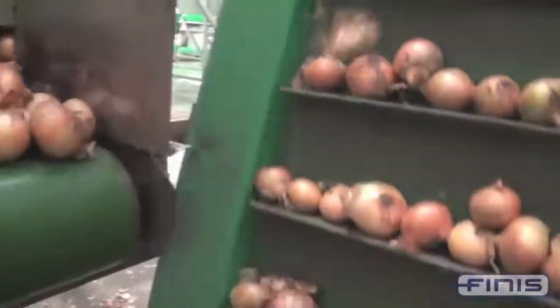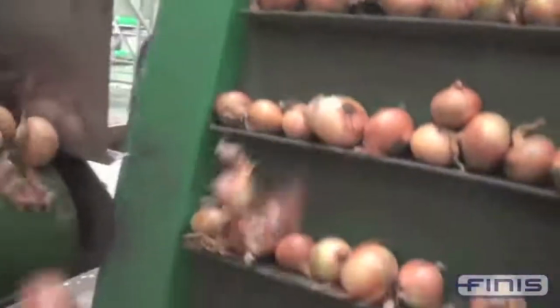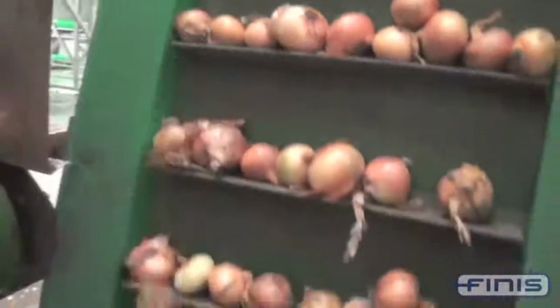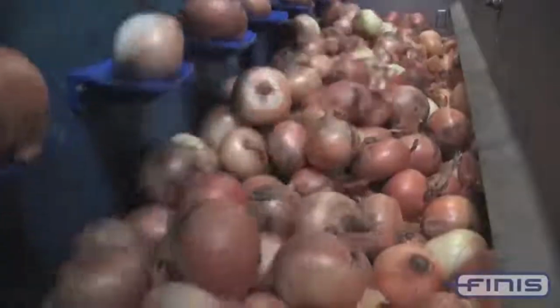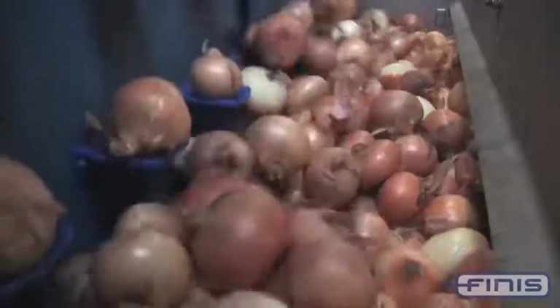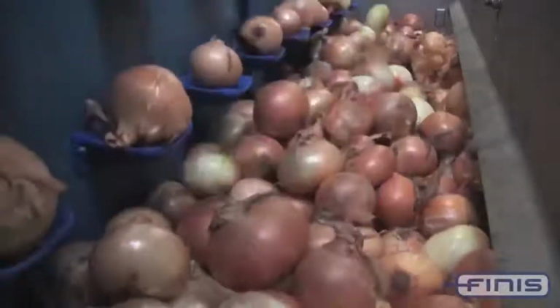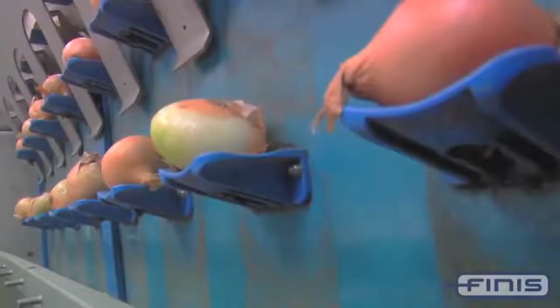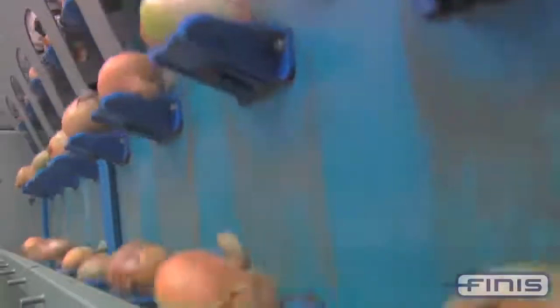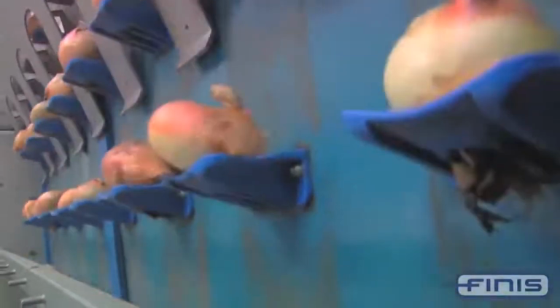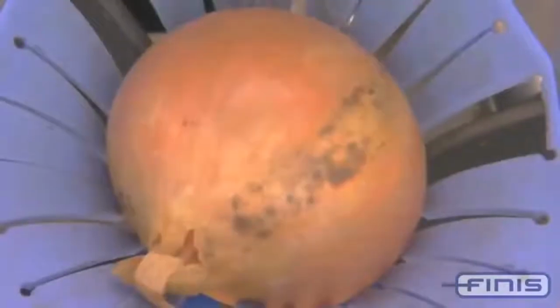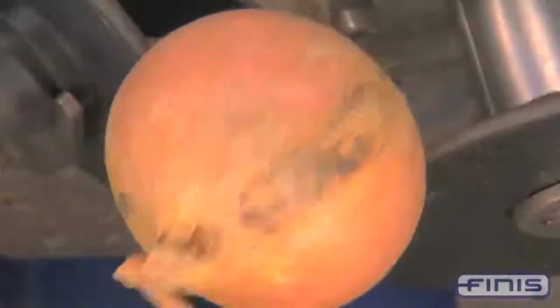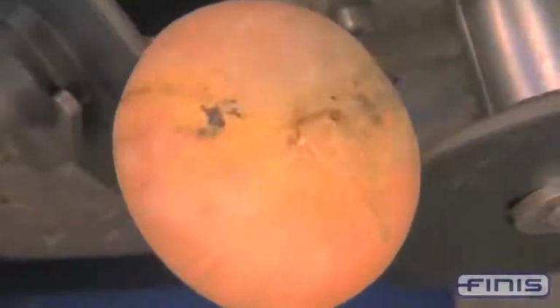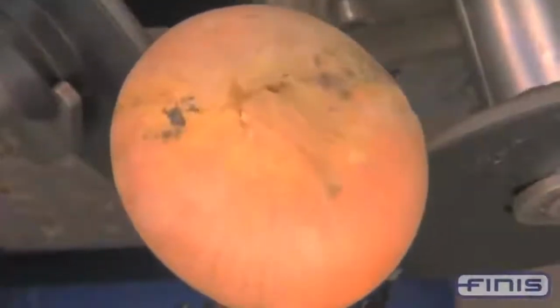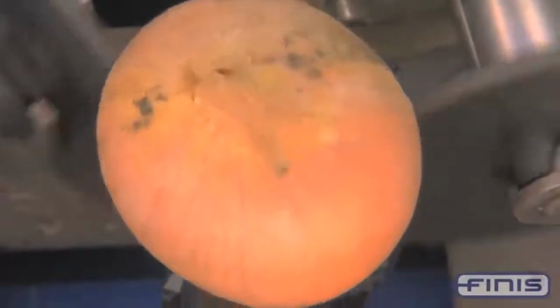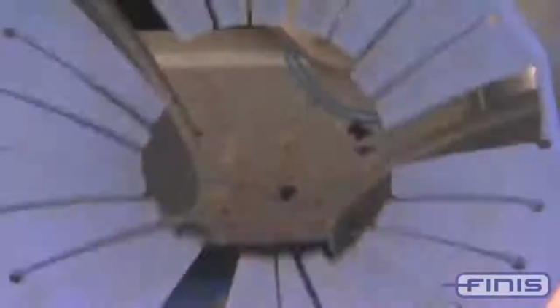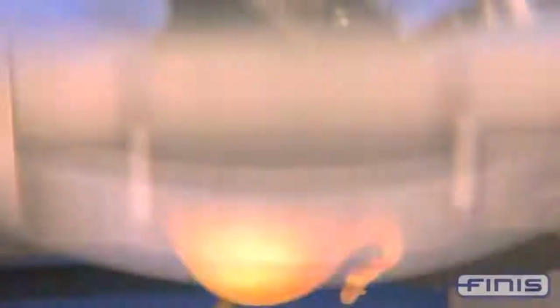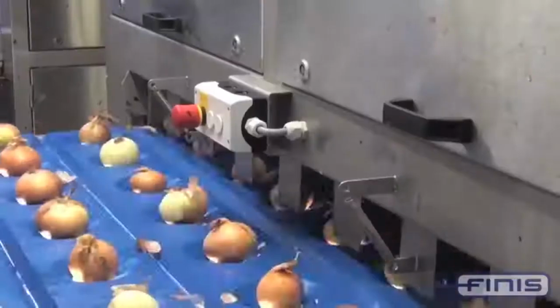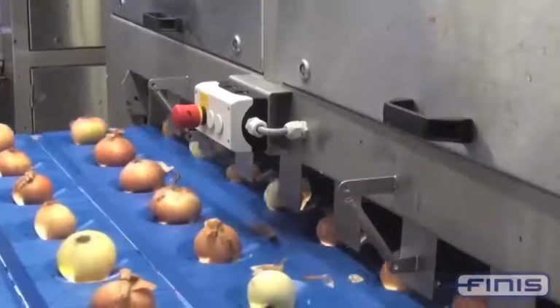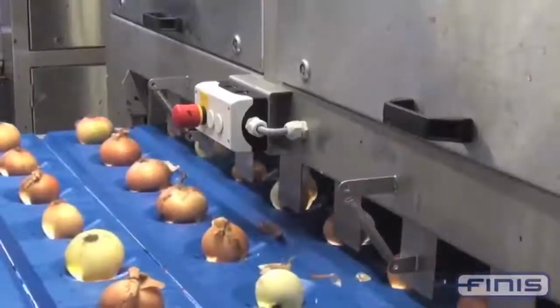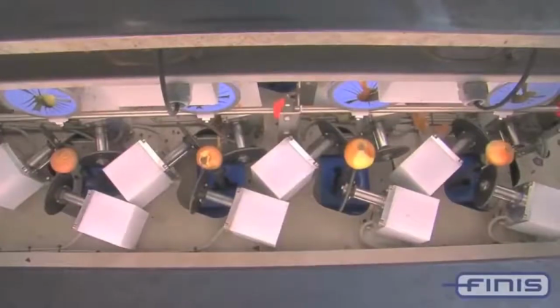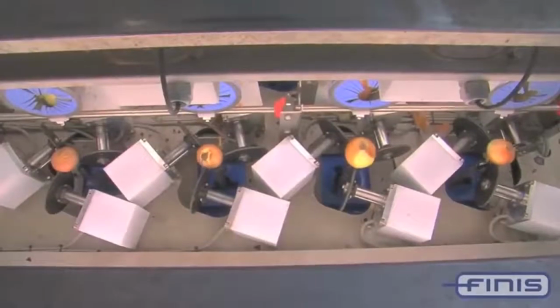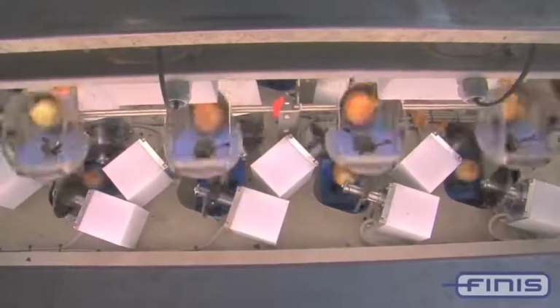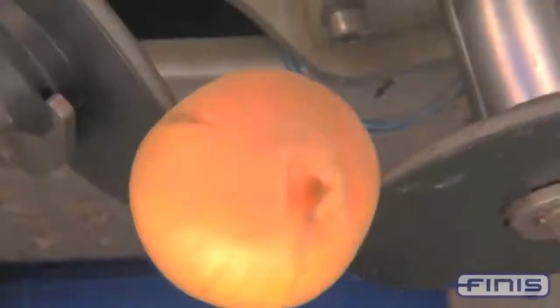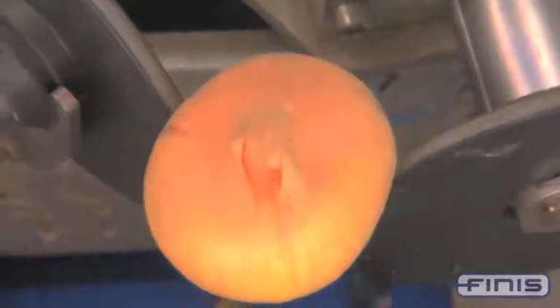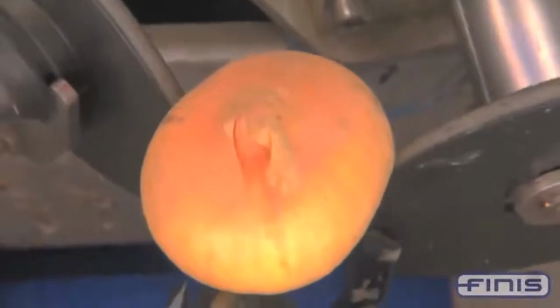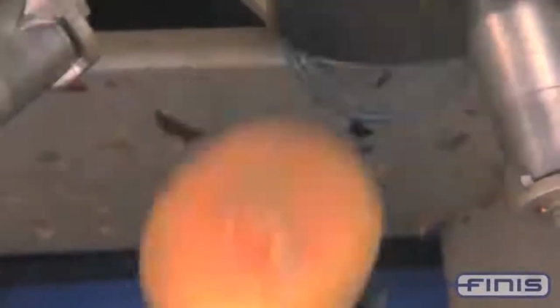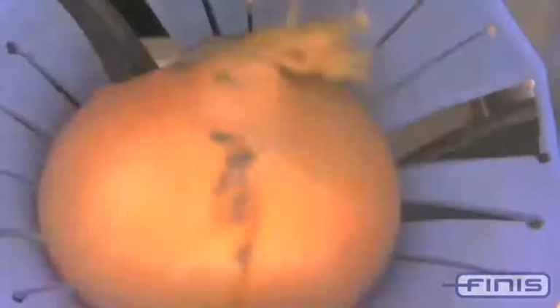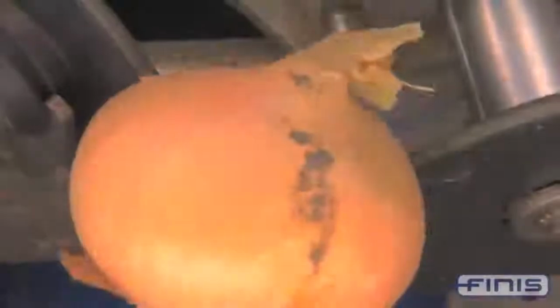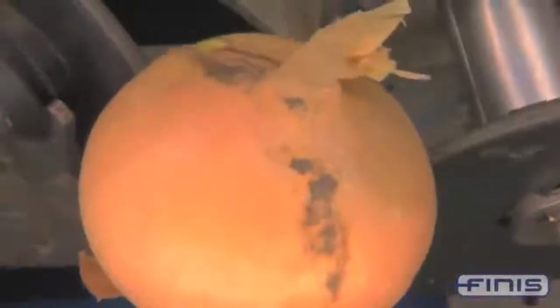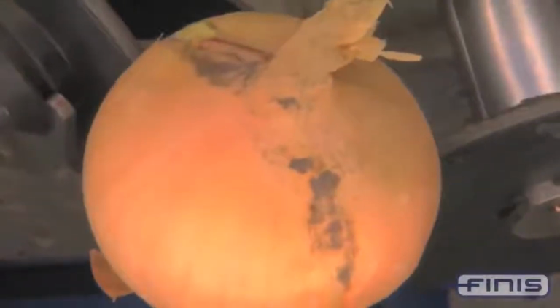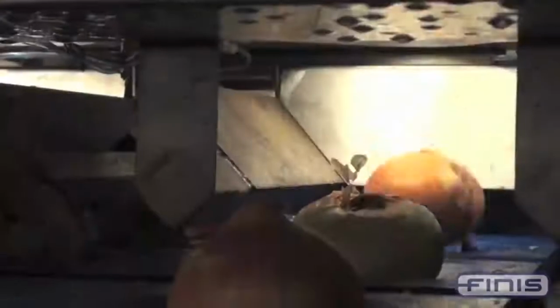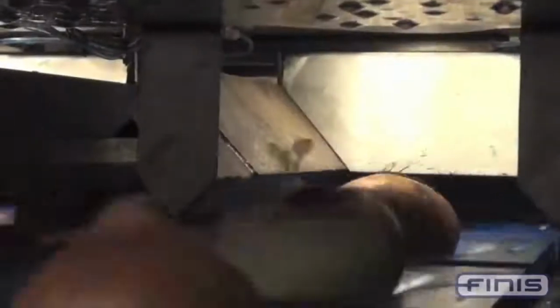Note how the equipment then also turns each vegetable over so it faces the blade with its backside. Only after that is the onion peeled. The equipment removes the skin and then finely cuts the vegetables.